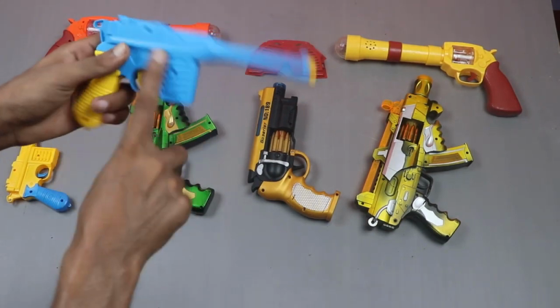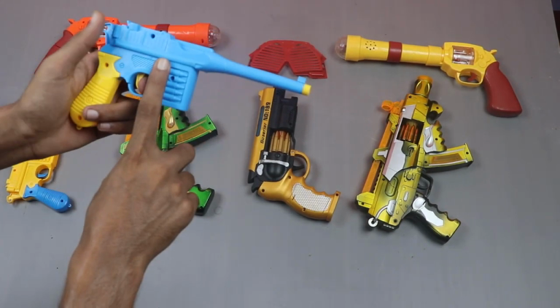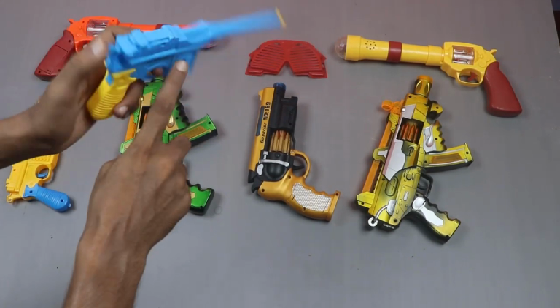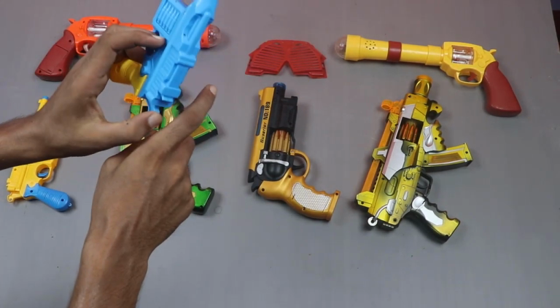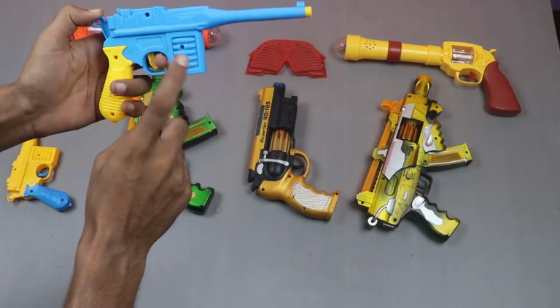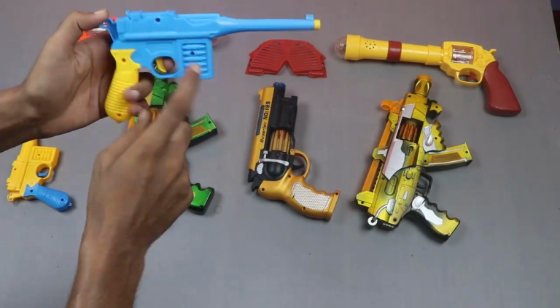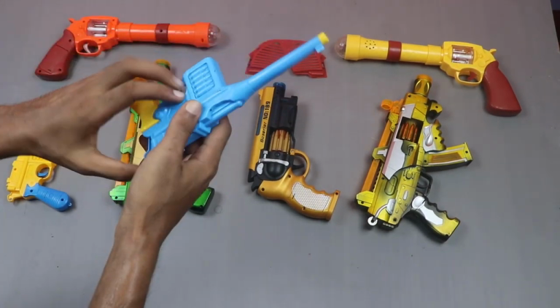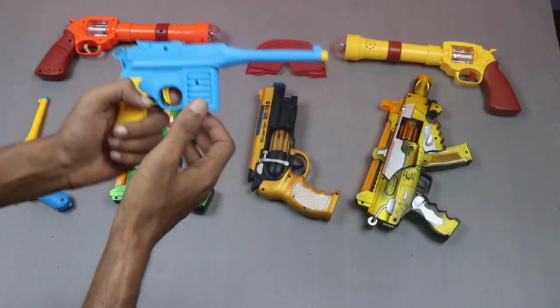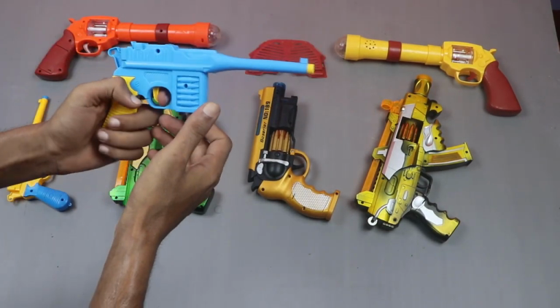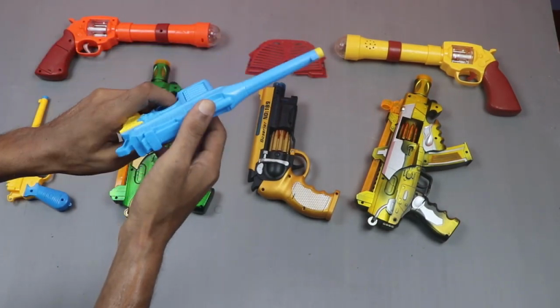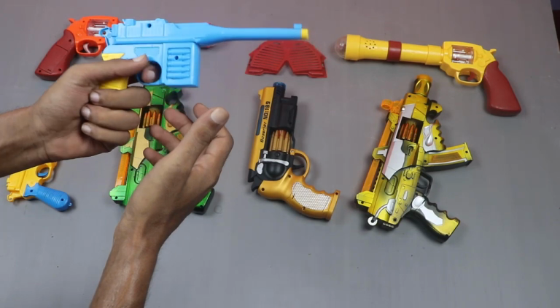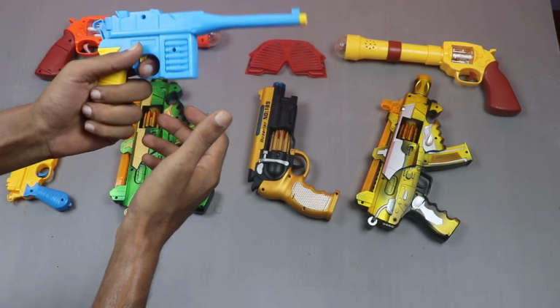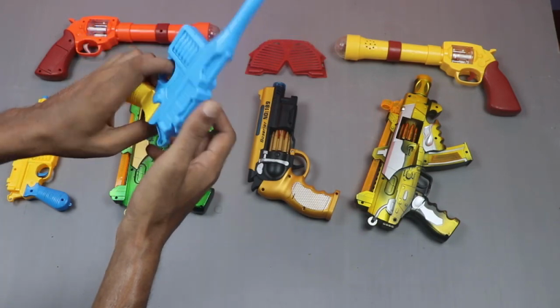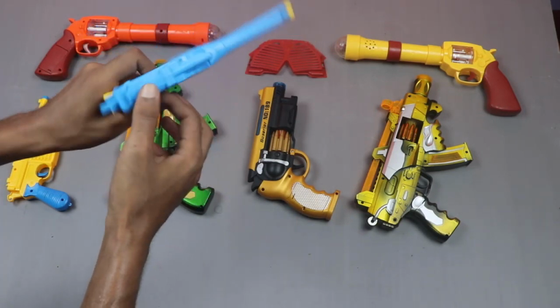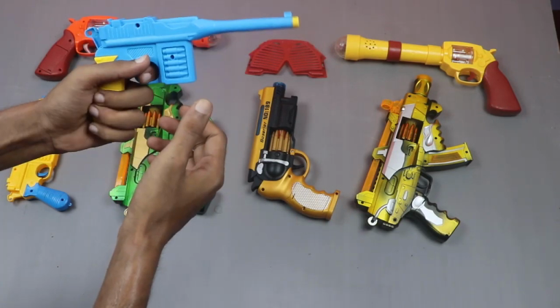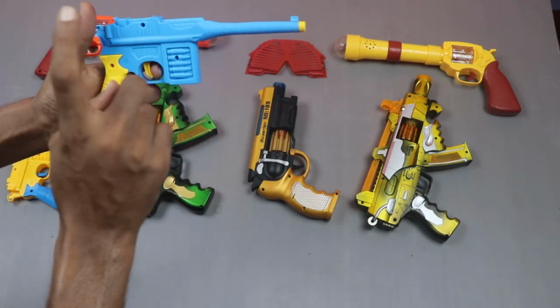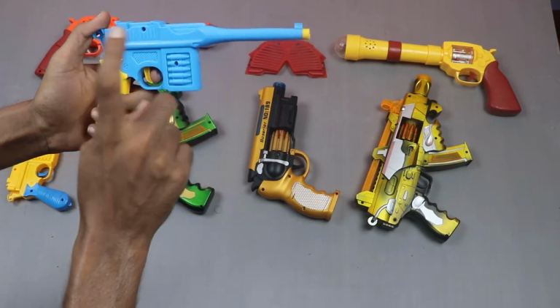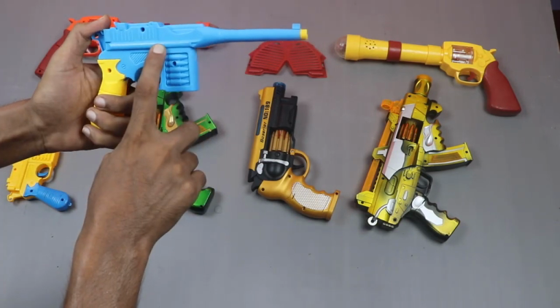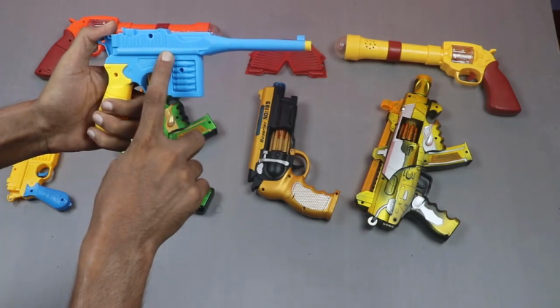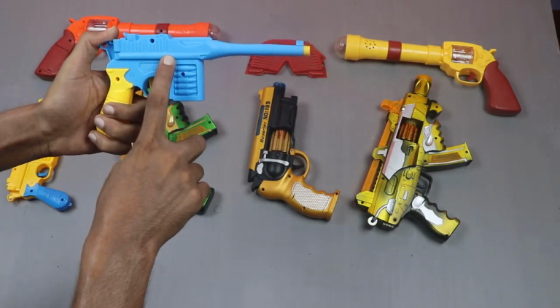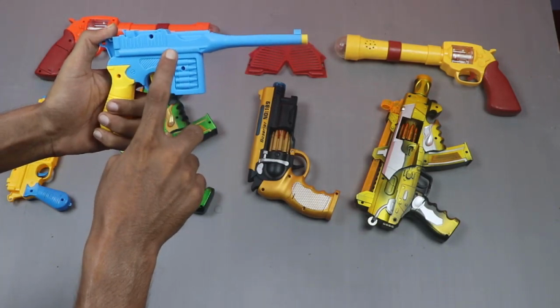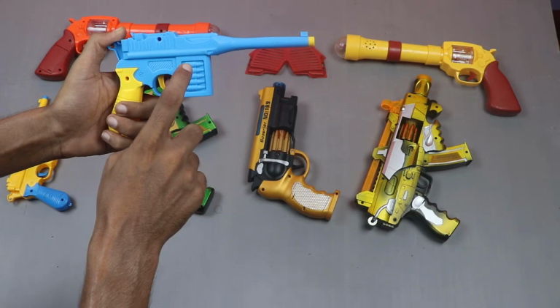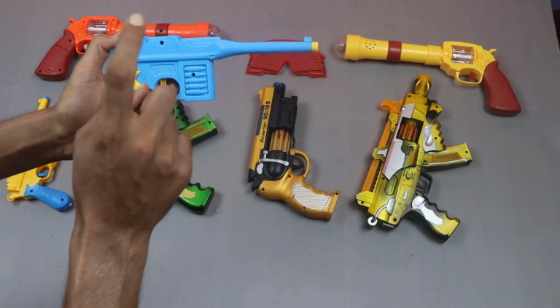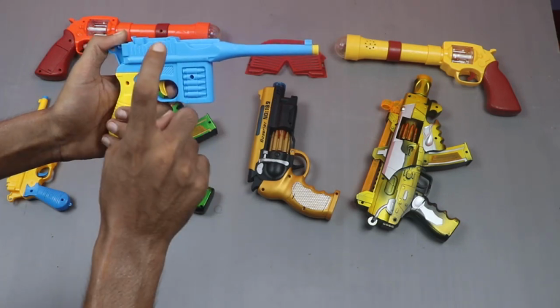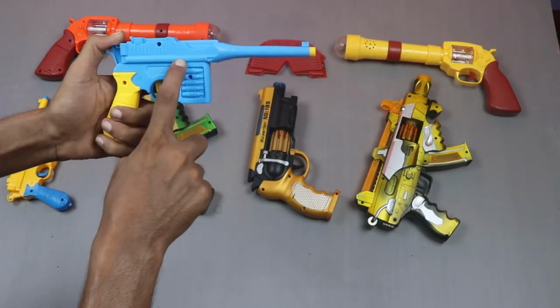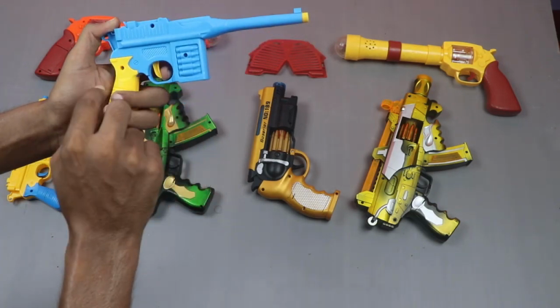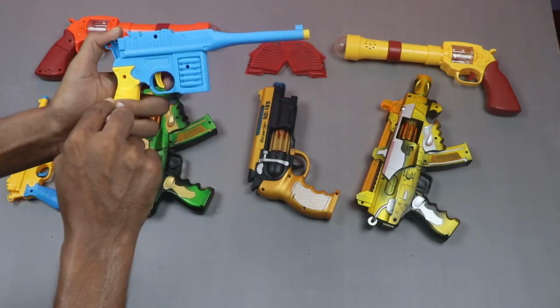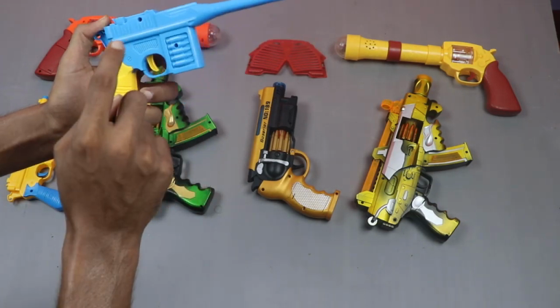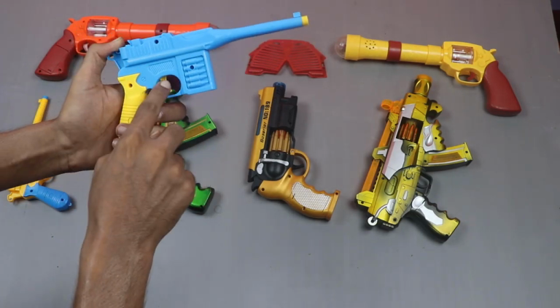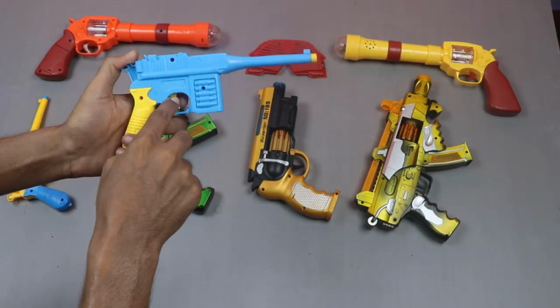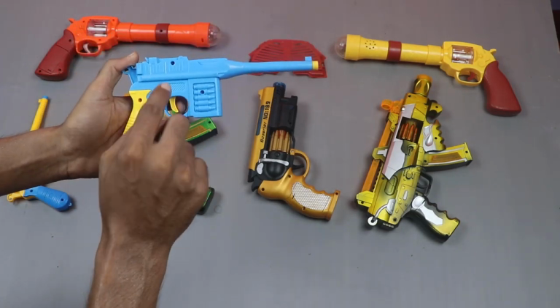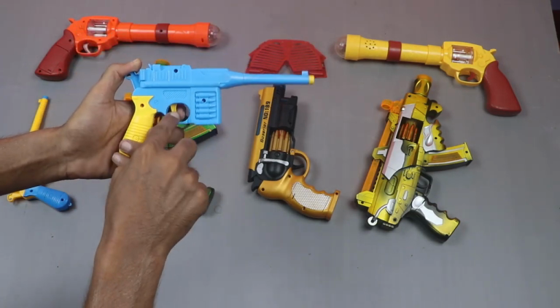And this gun is simply a try gun, simple gun. This gun color is blue and yellow. Sticker color is blue.